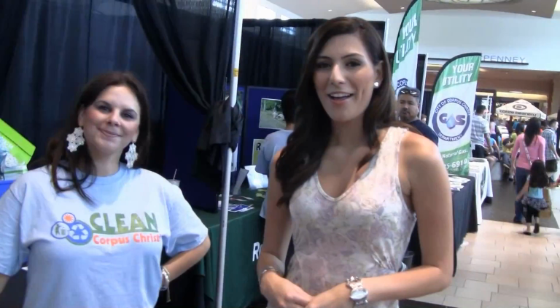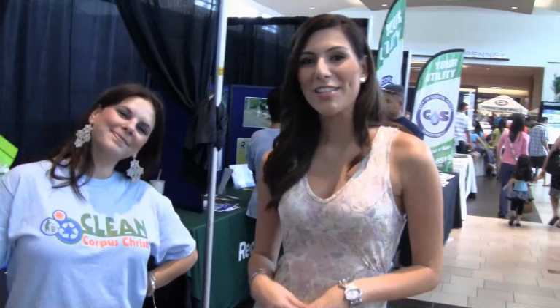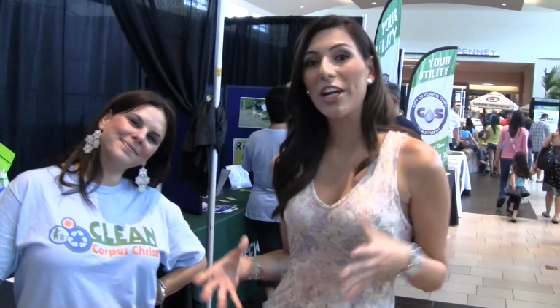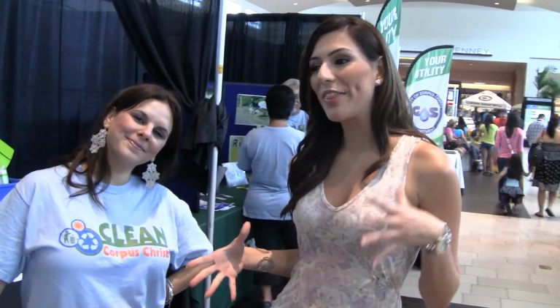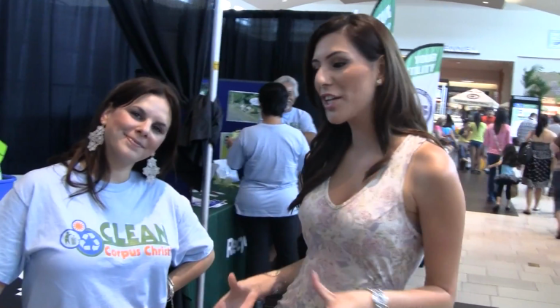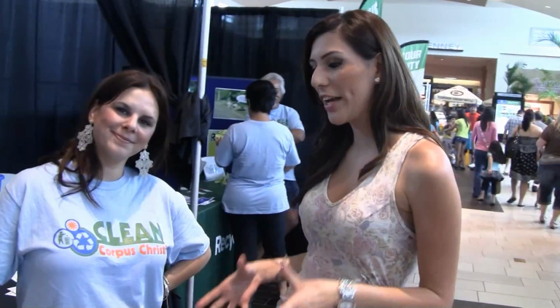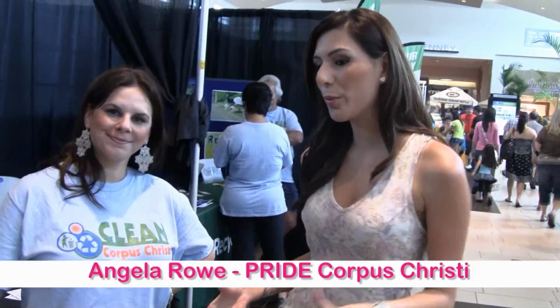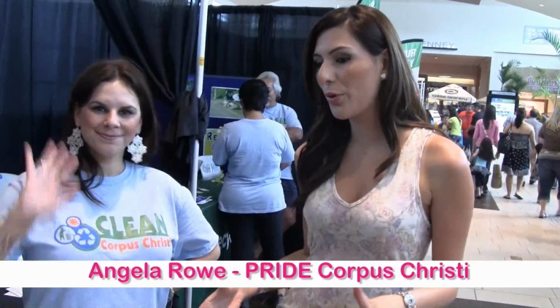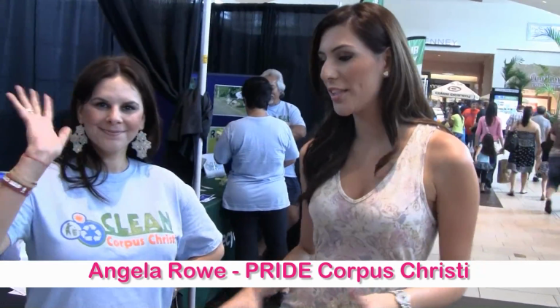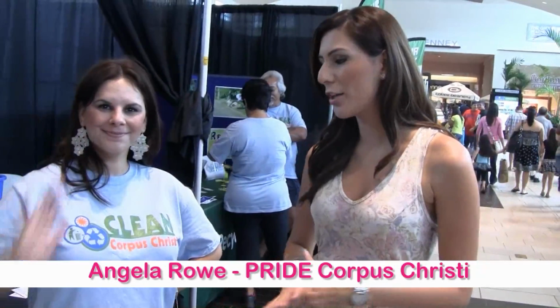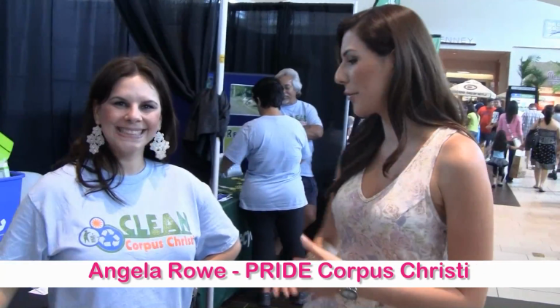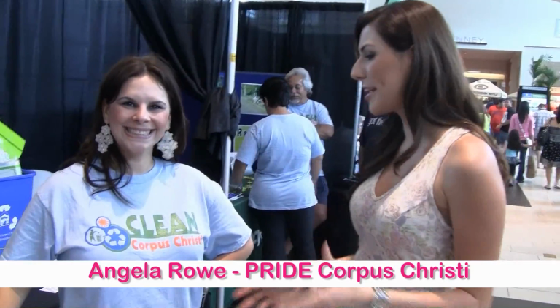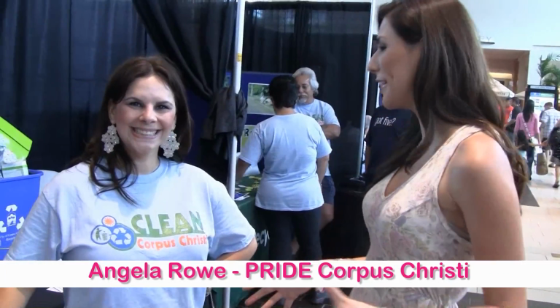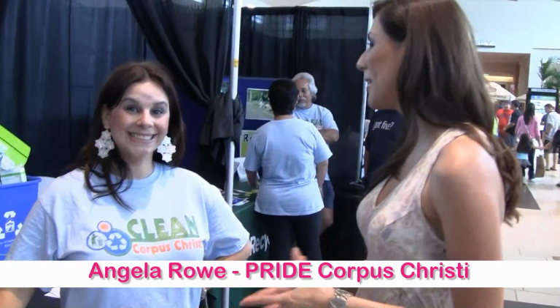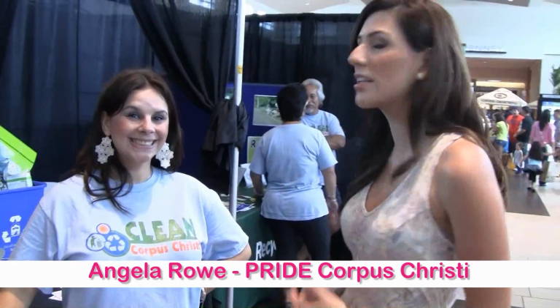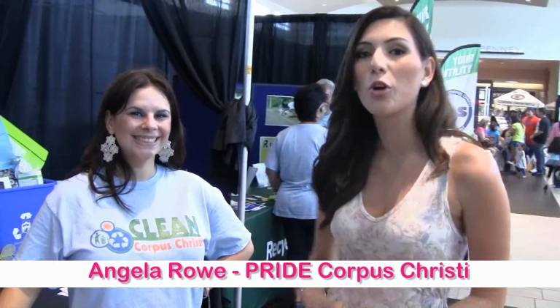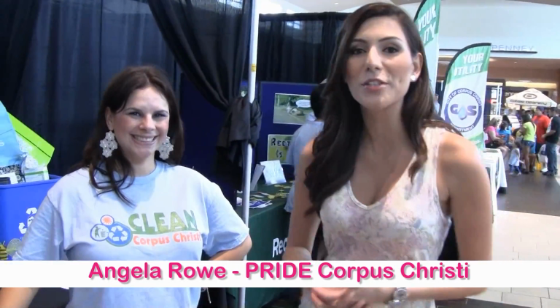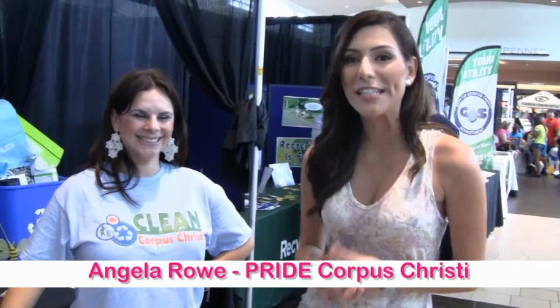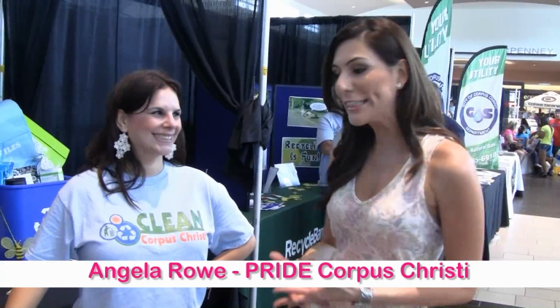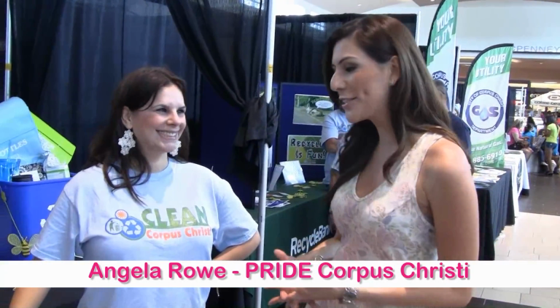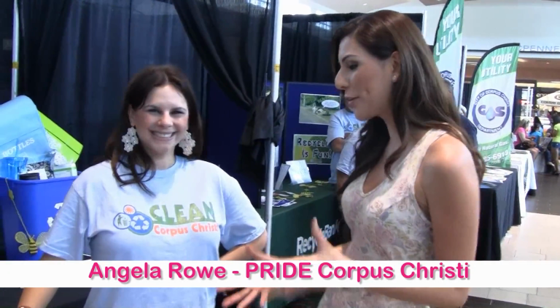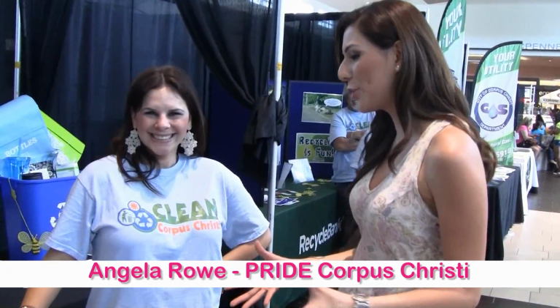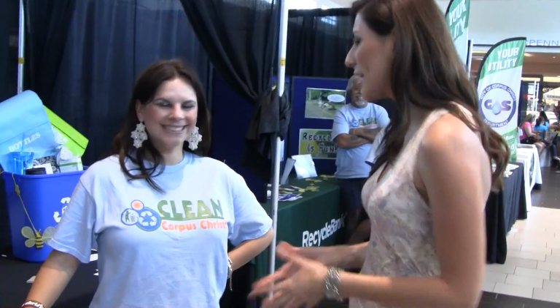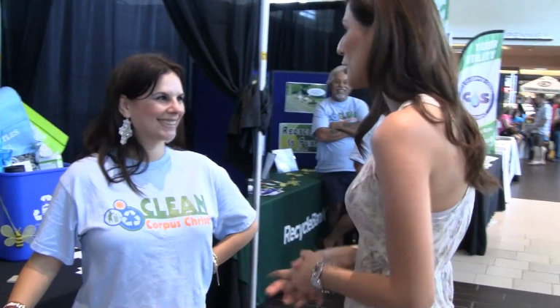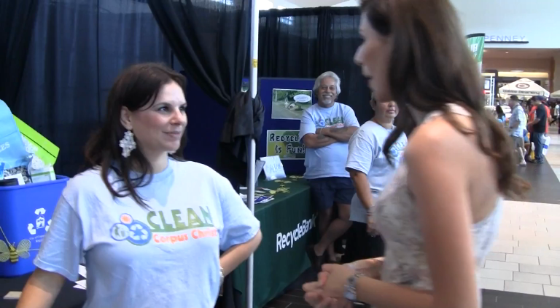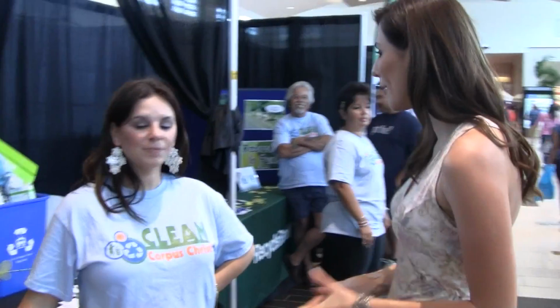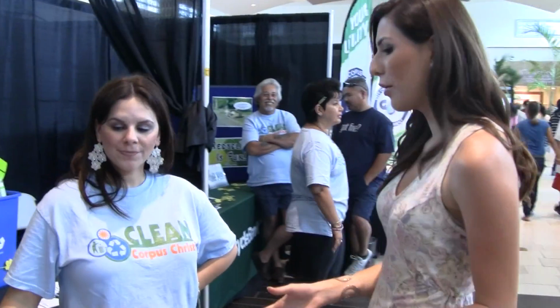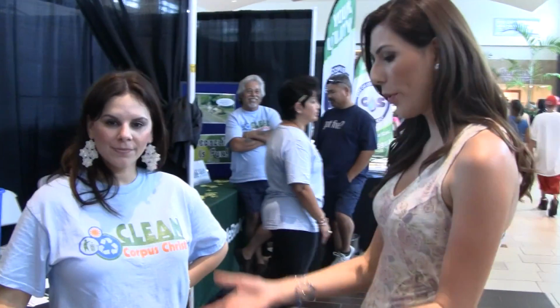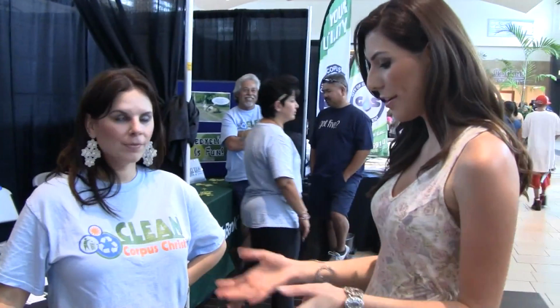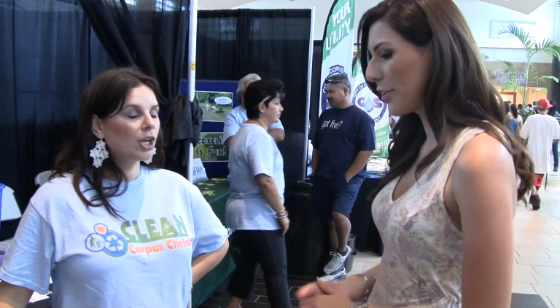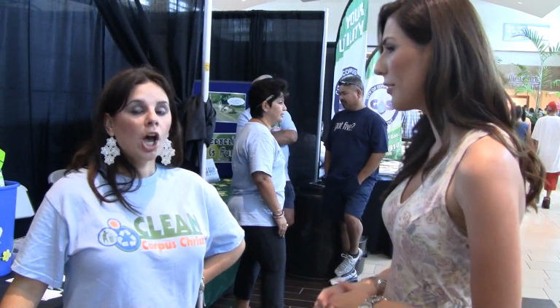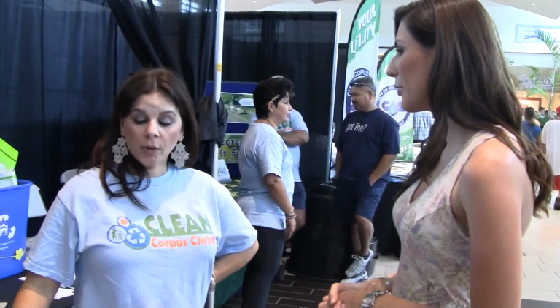Alright, so we're here with Angie at her booth and it's all about recycling, keeping the city of Corpus Christi clean. So why don't you tell us something about what we have here?